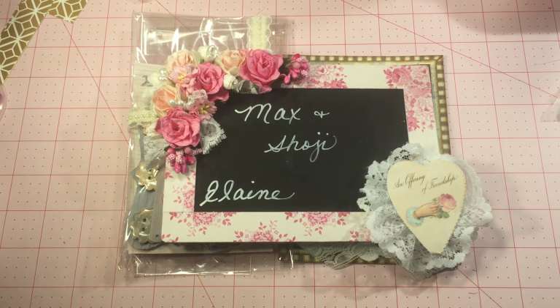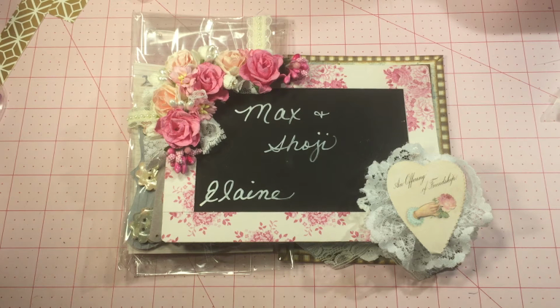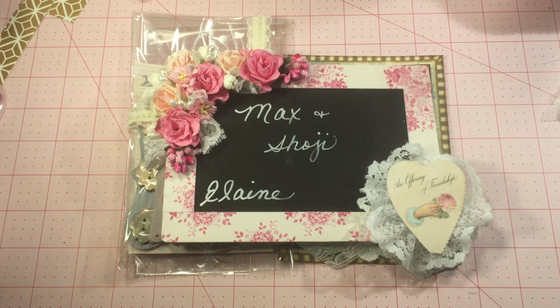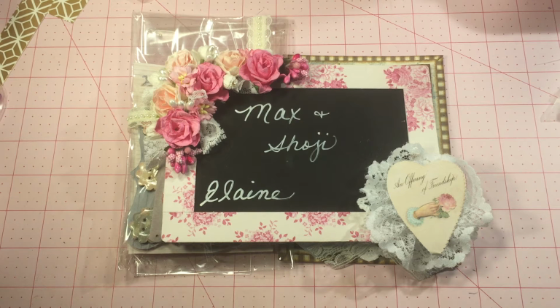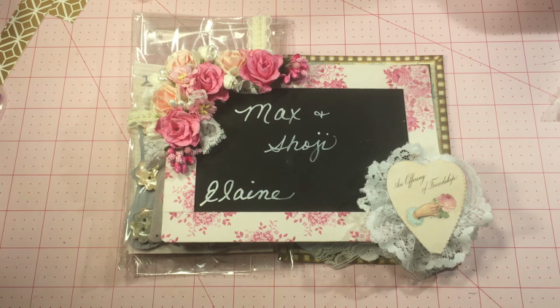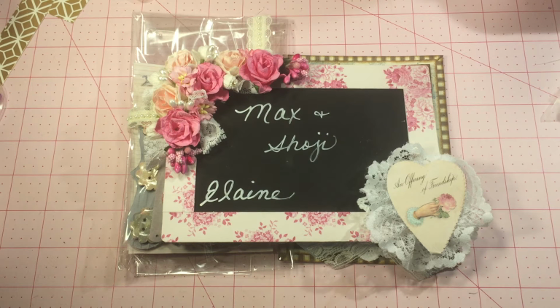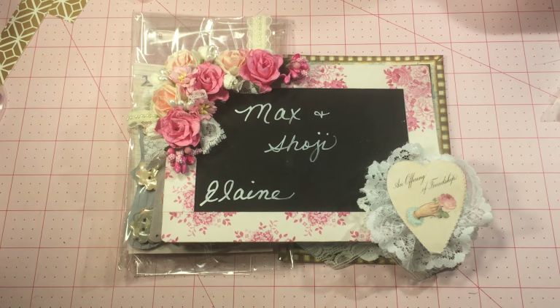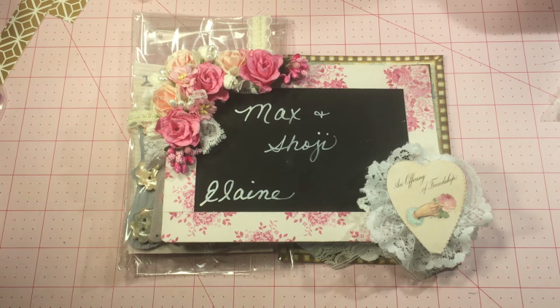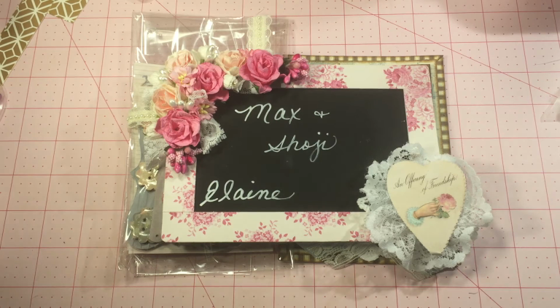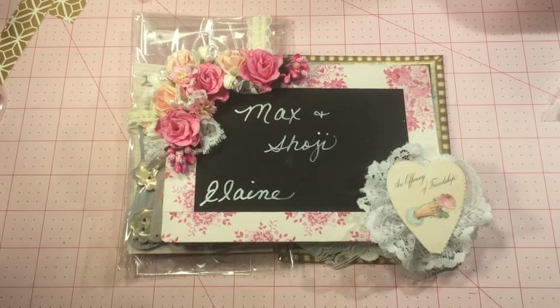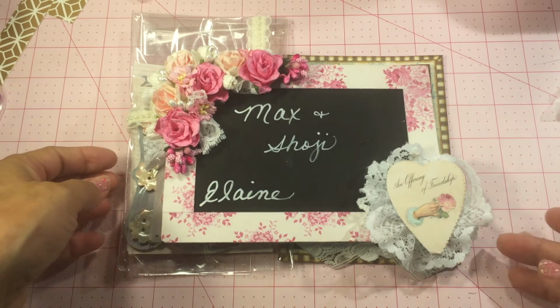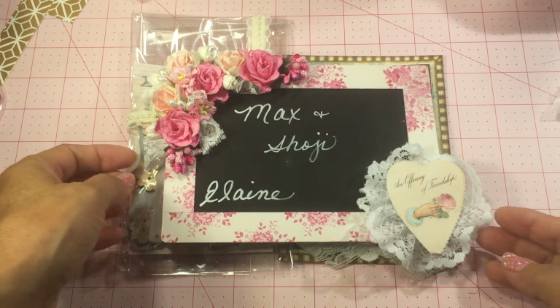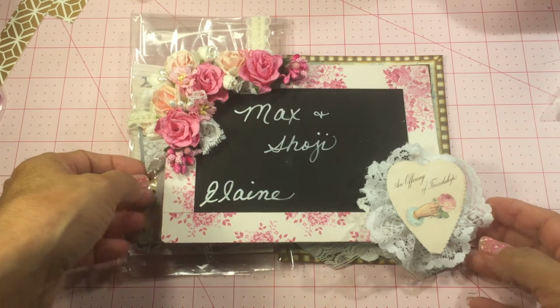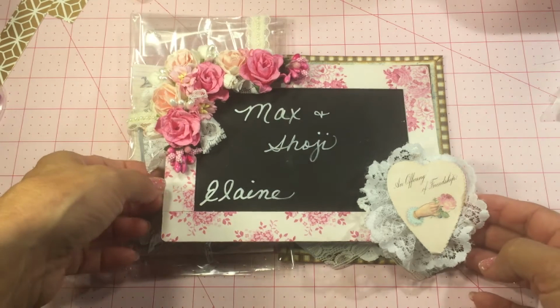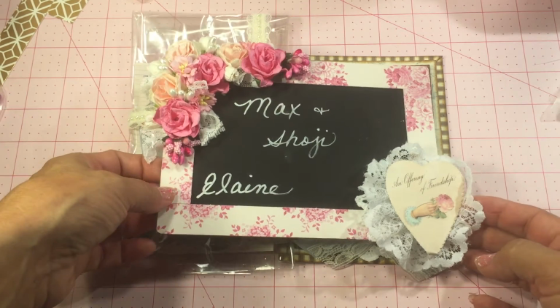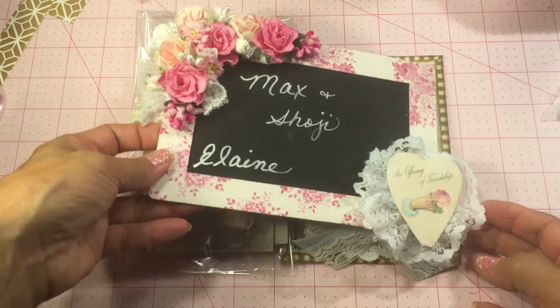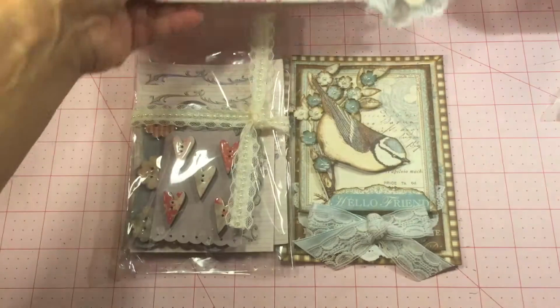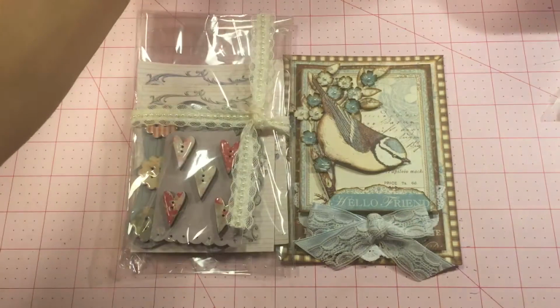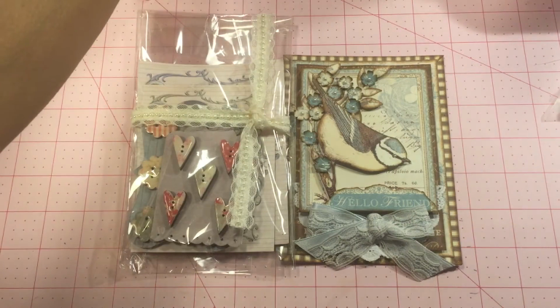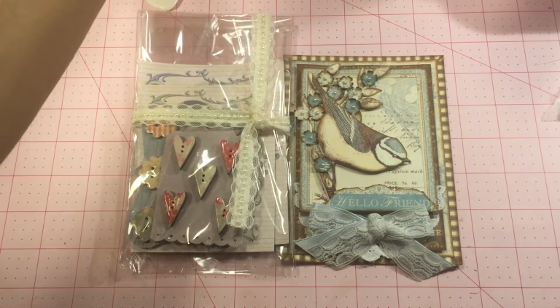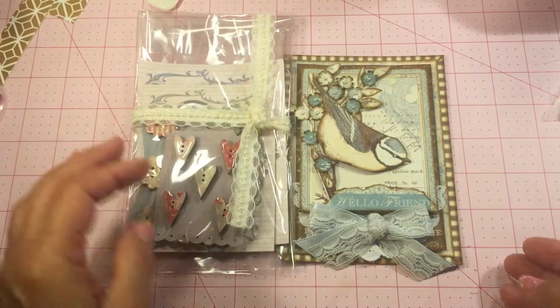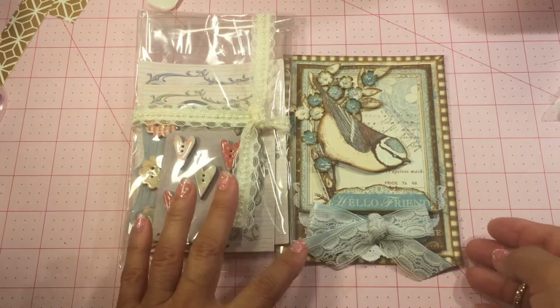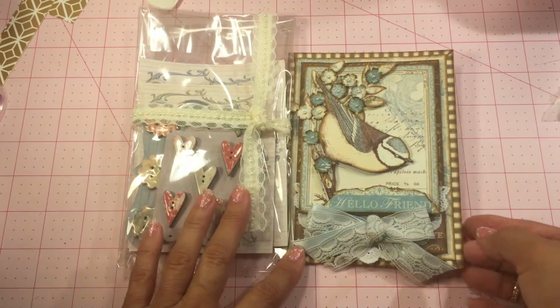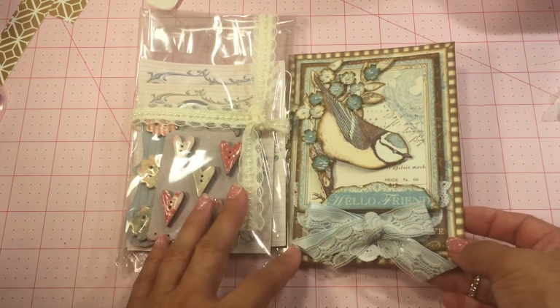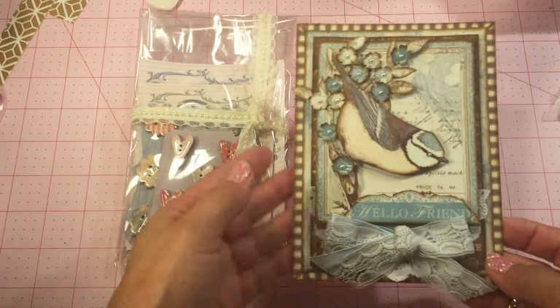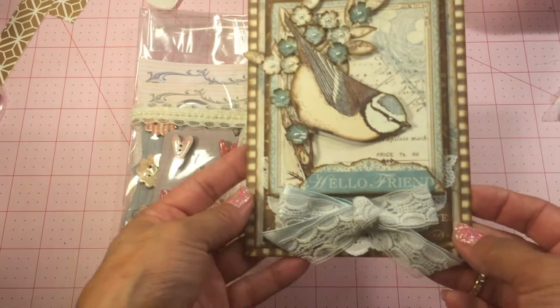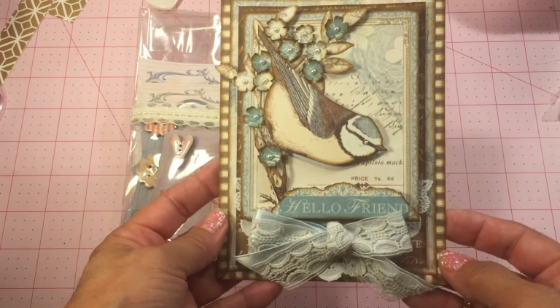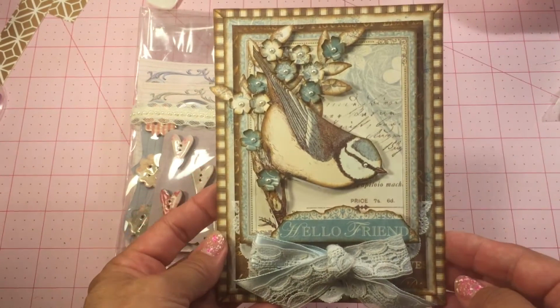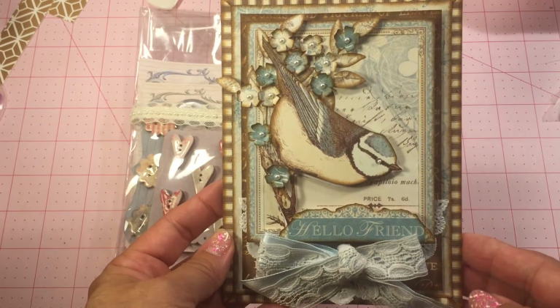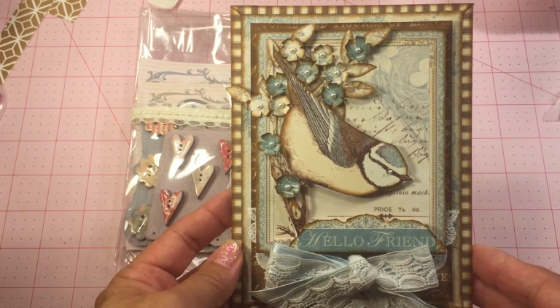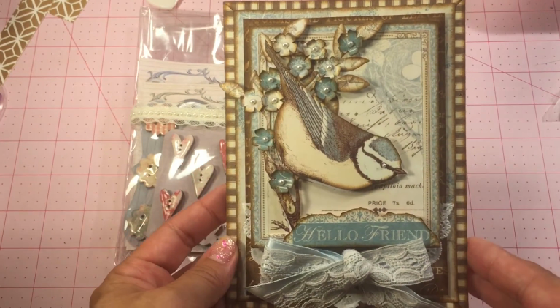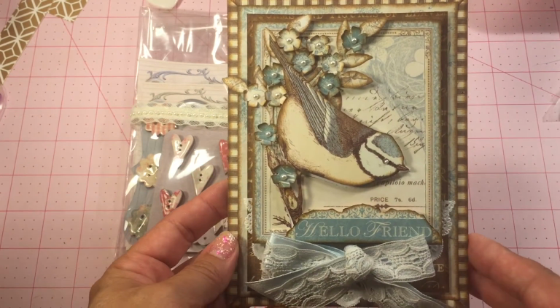Yvonne Ledford sent me a surprise package and I want to show you her beautiful creations that I am just going to treasure forever. First I want to show you the card she did for me.